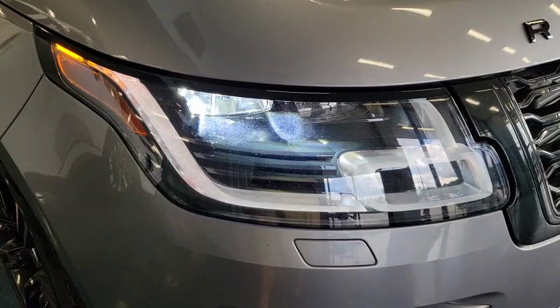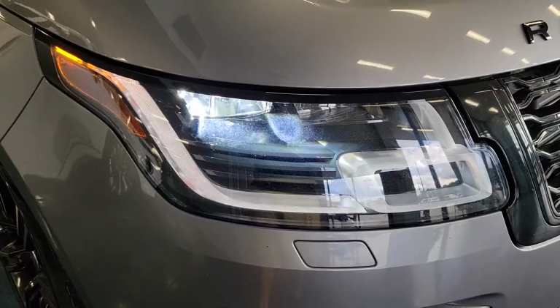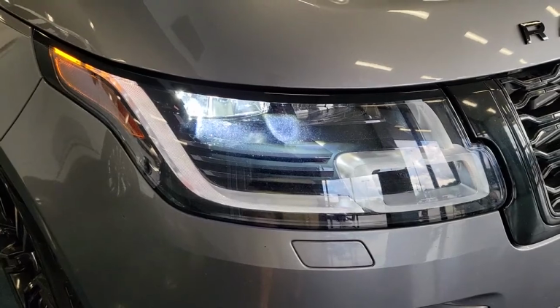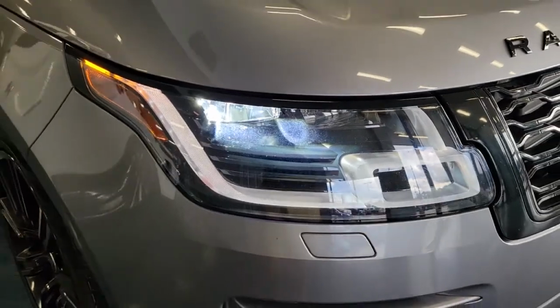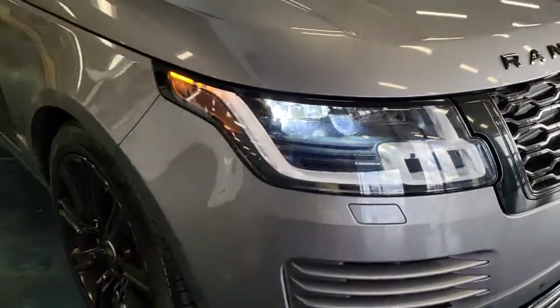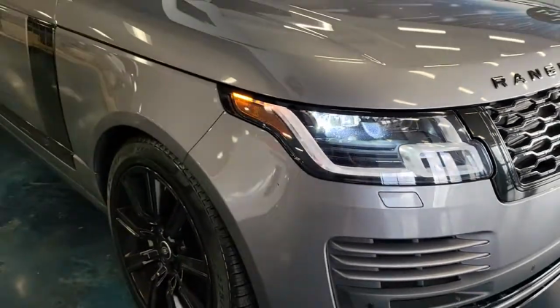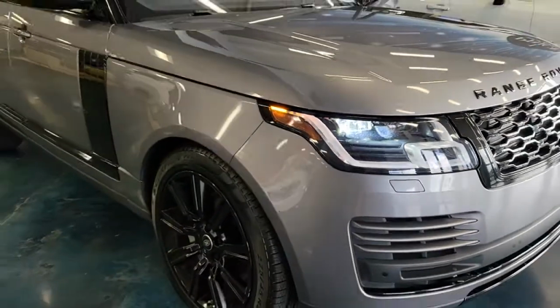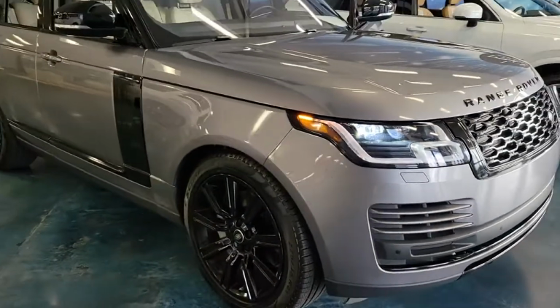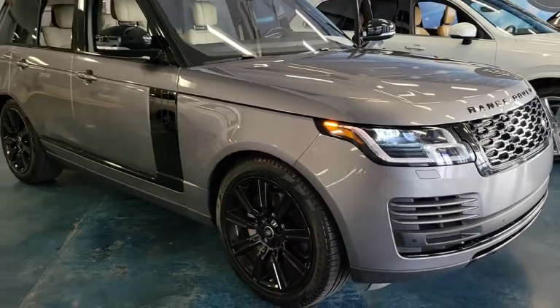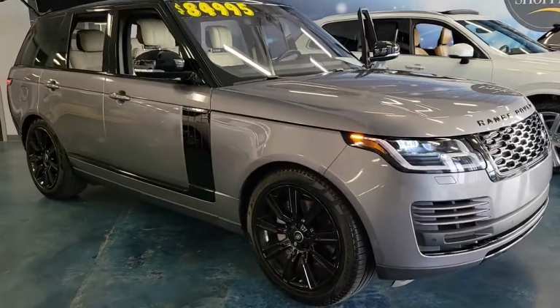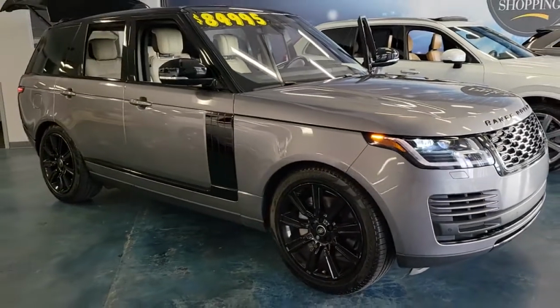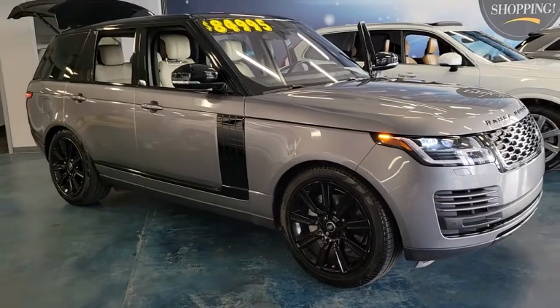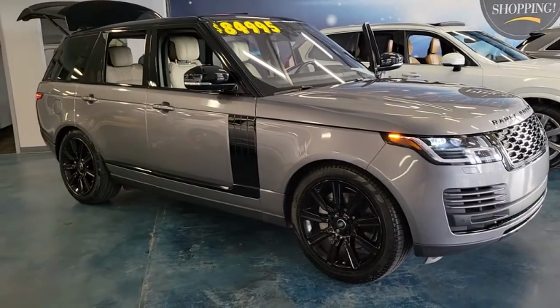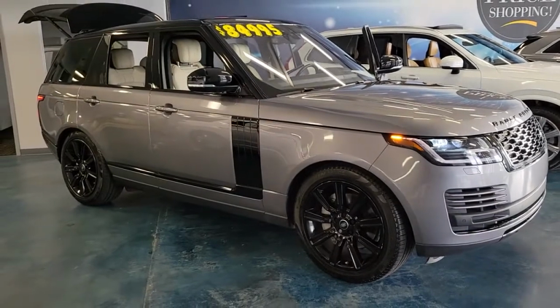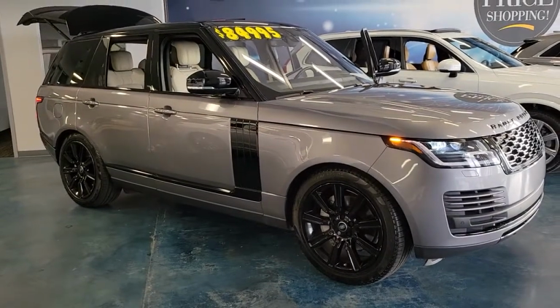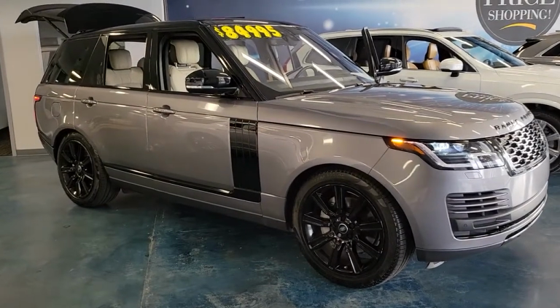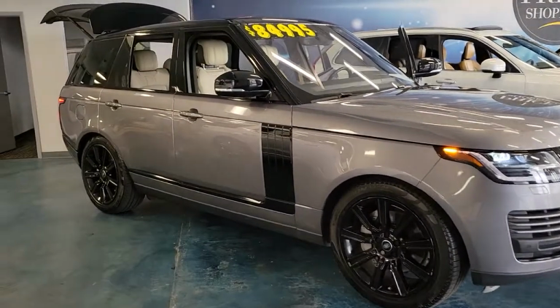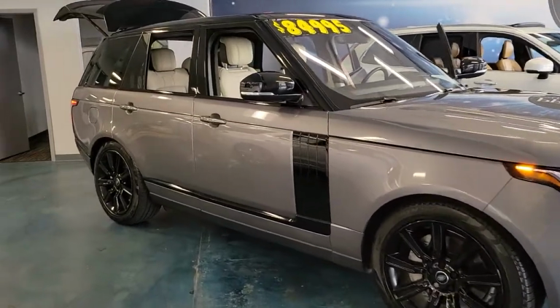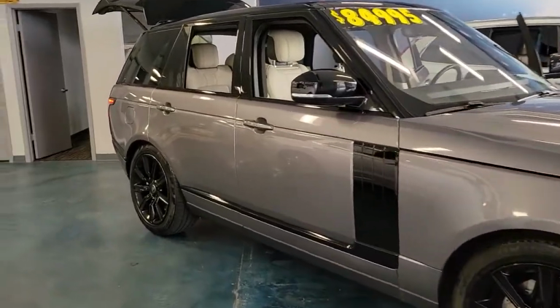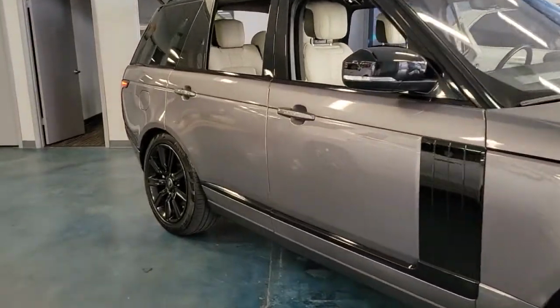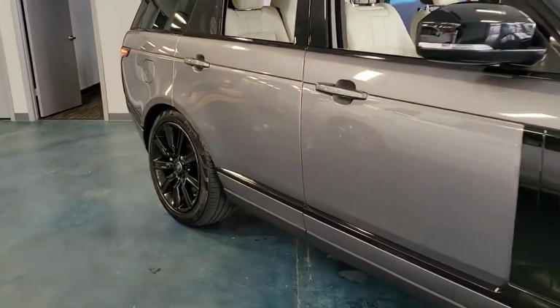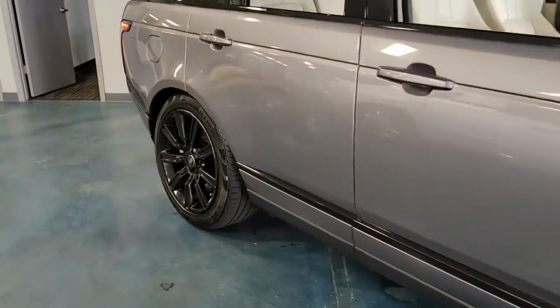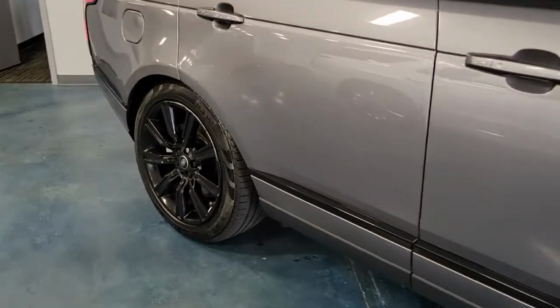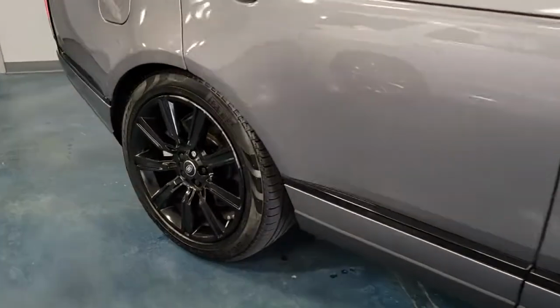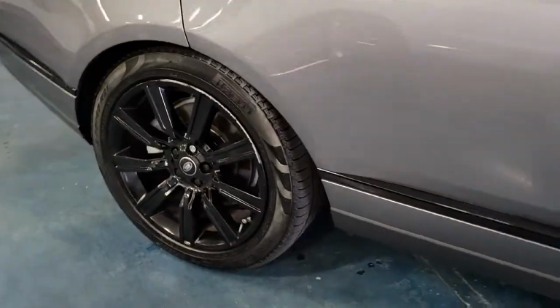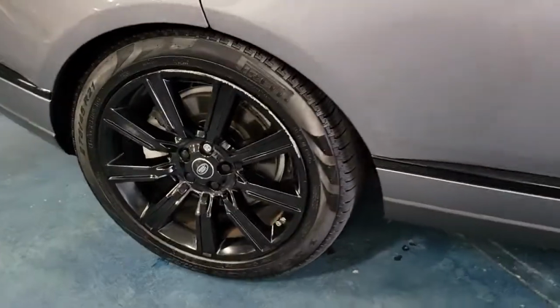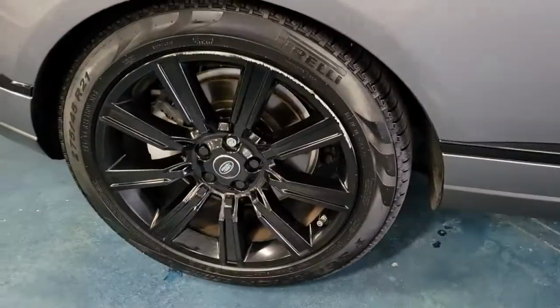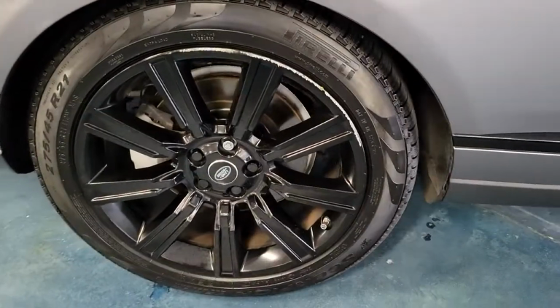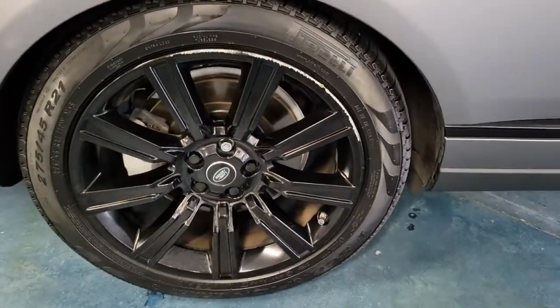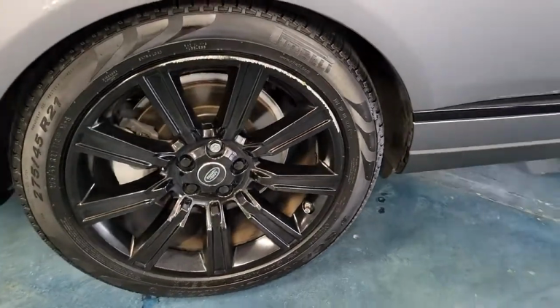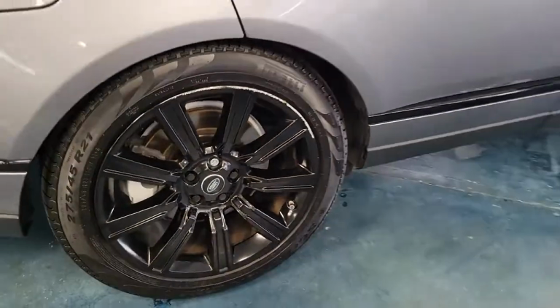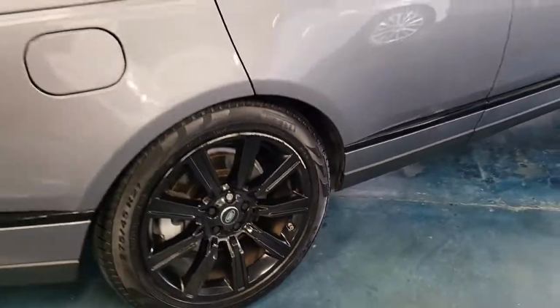Take a moment to check out the 2020 Land Rover Range Rover. With less than 40,000 miles on the odometer, this vehicle stands out from the rest. Prepare to take your driving pleasure to new heights and enjoy the best of modern efficiency and style.